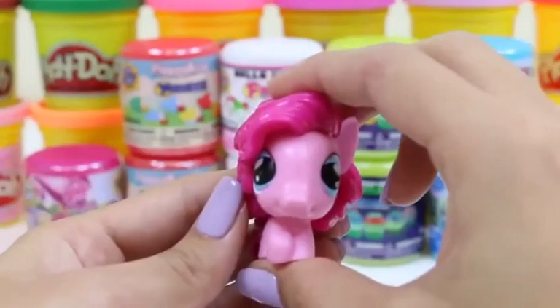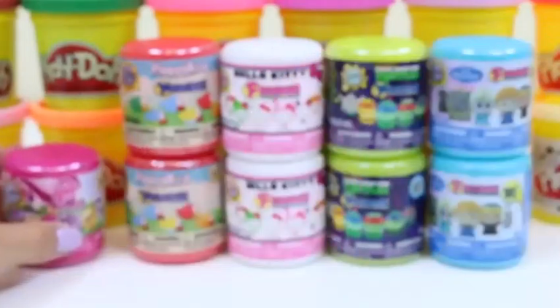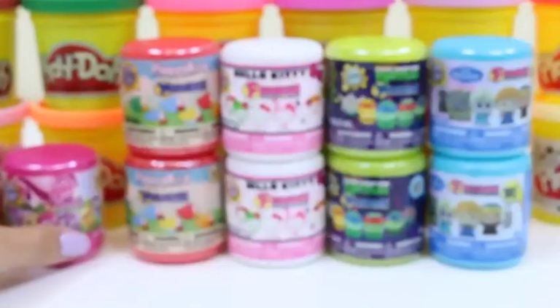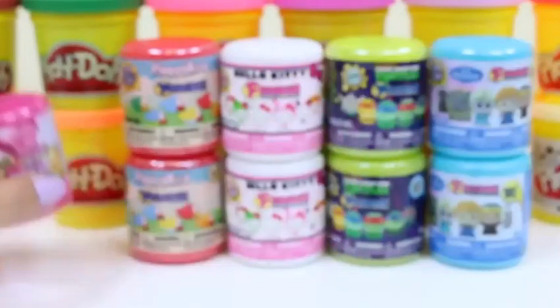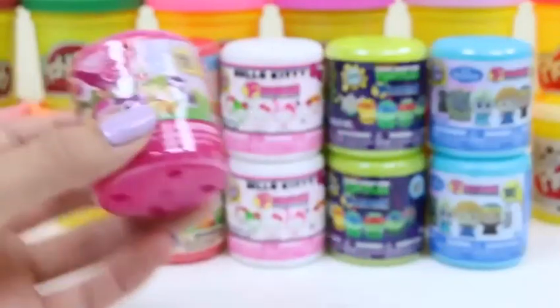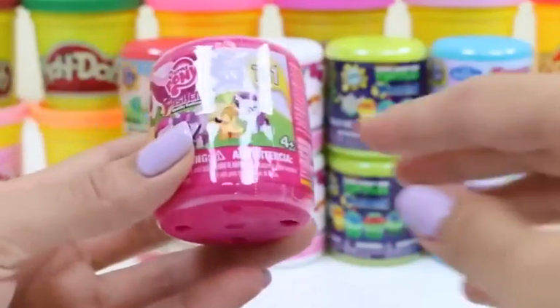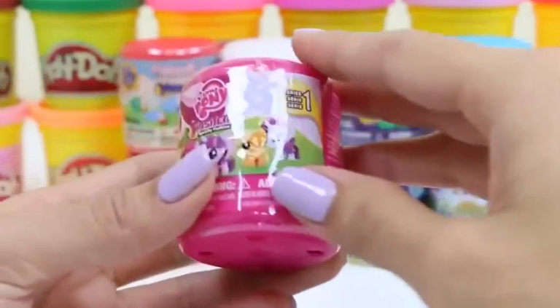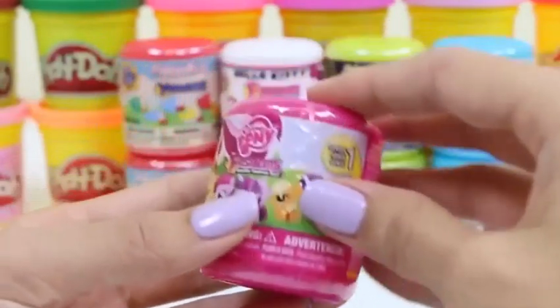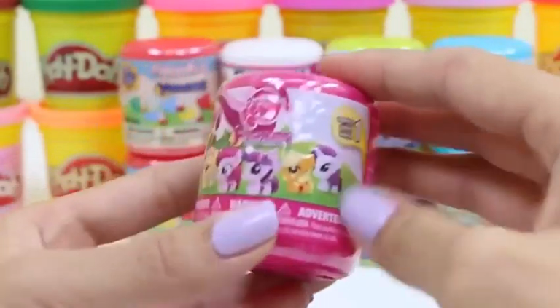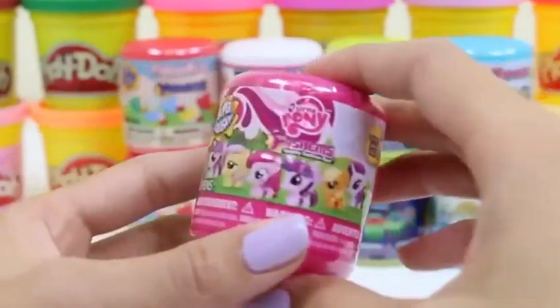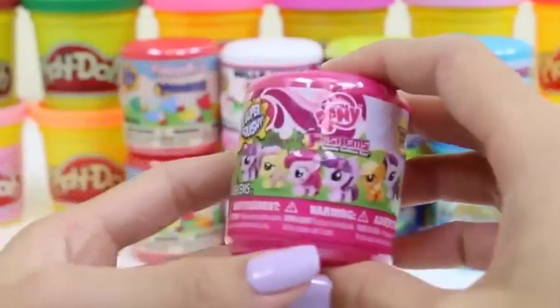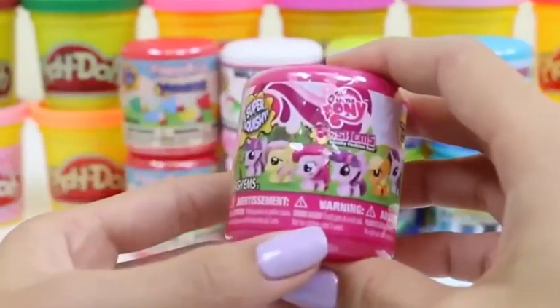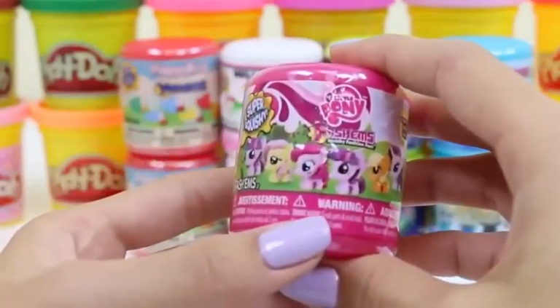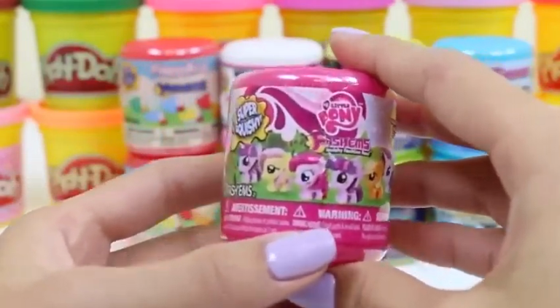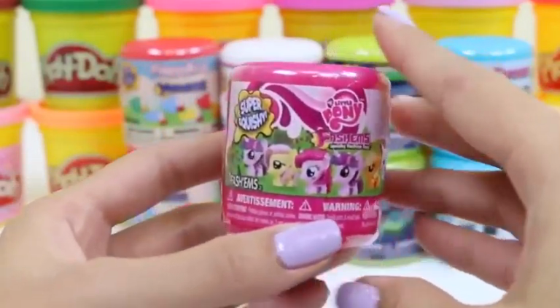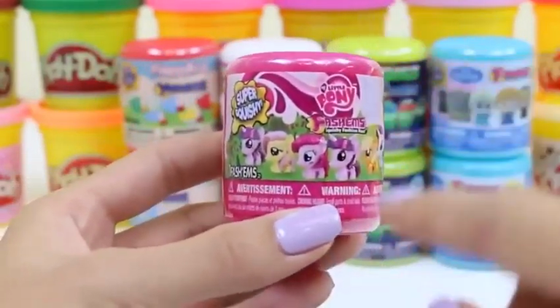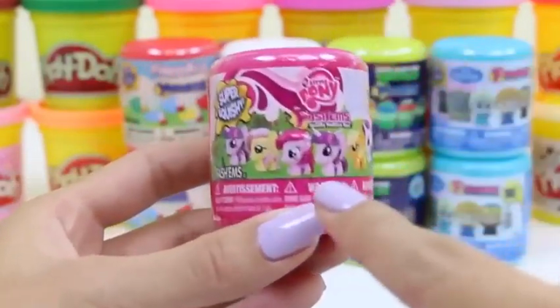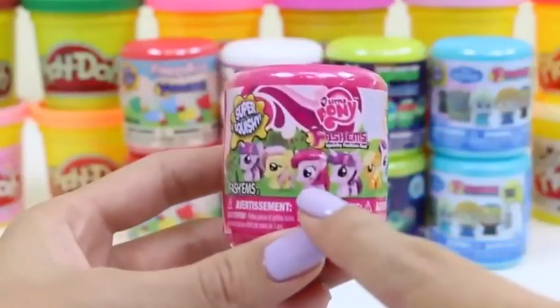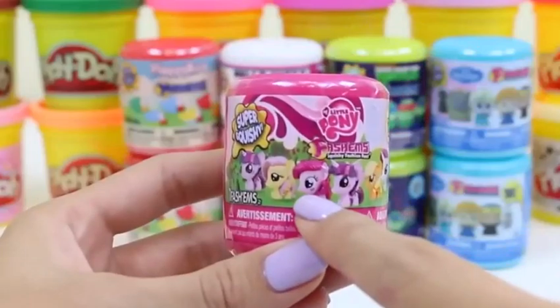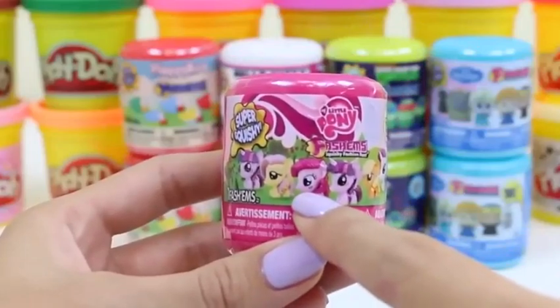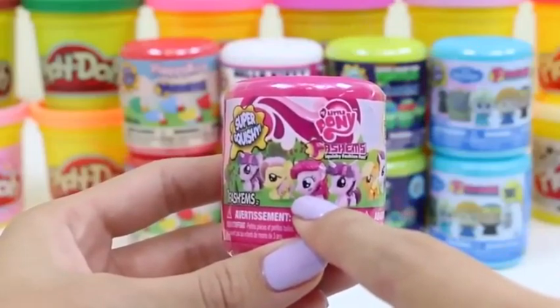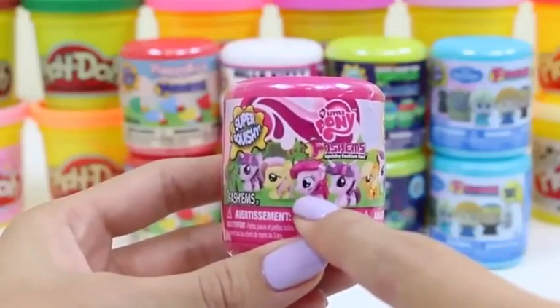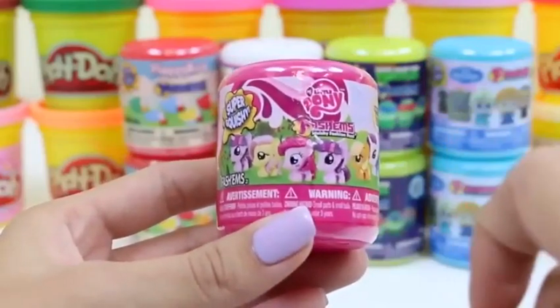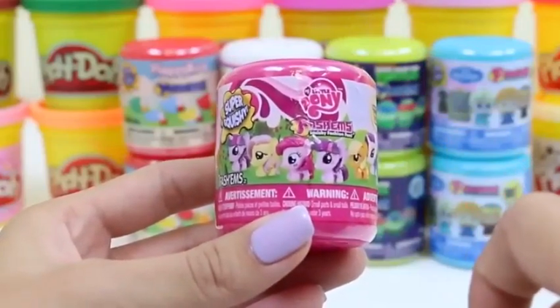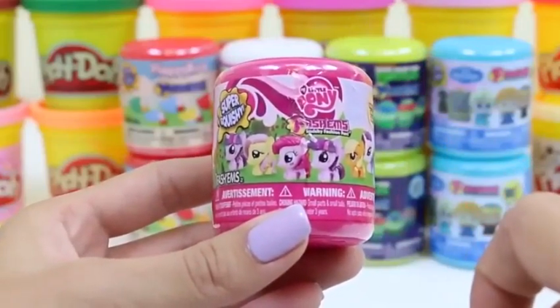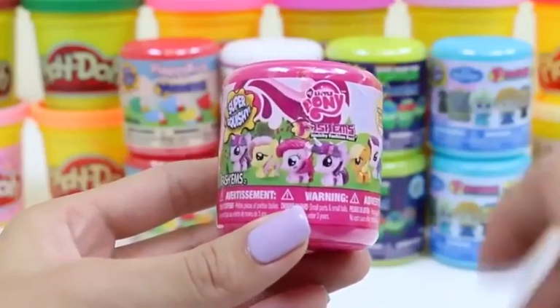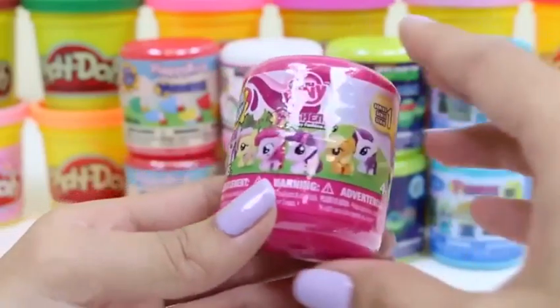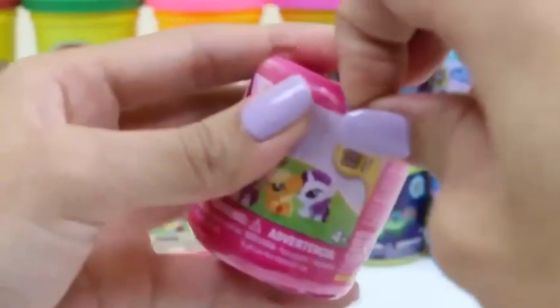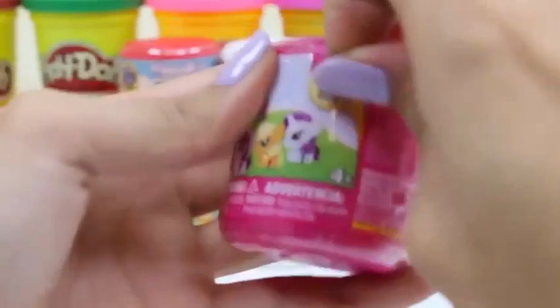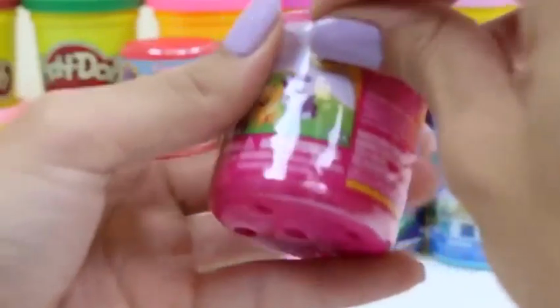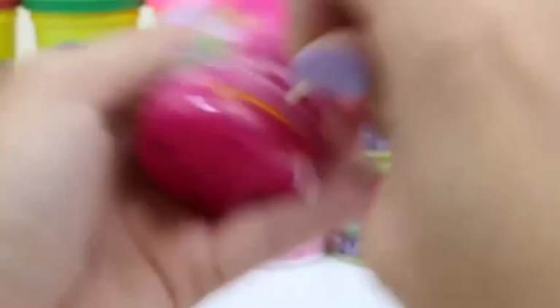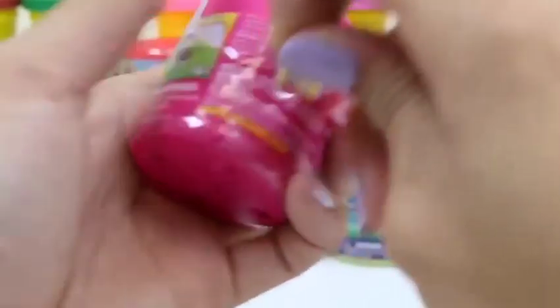She's awfully squishy. Alrighty, on to our second one. We've gotten Pinkie Pie — let's try for a different one.